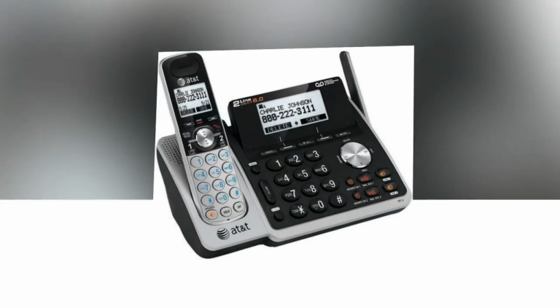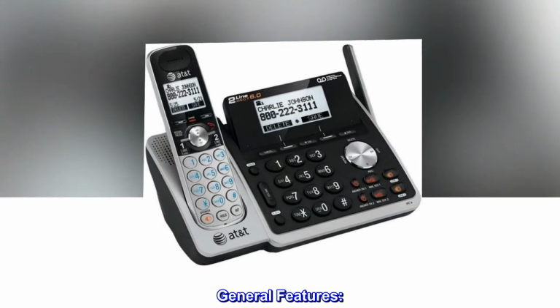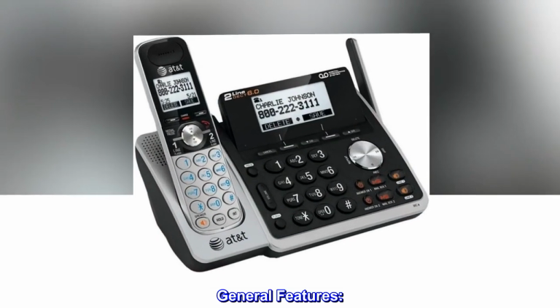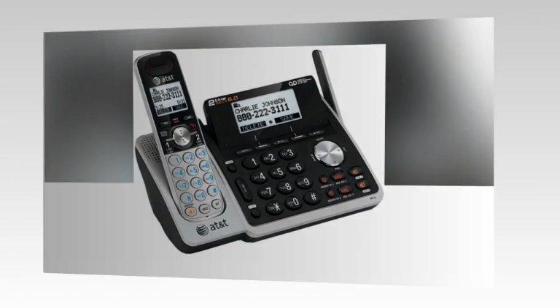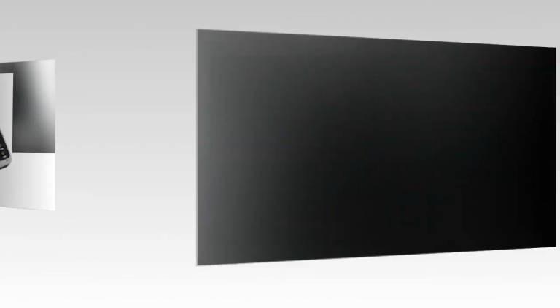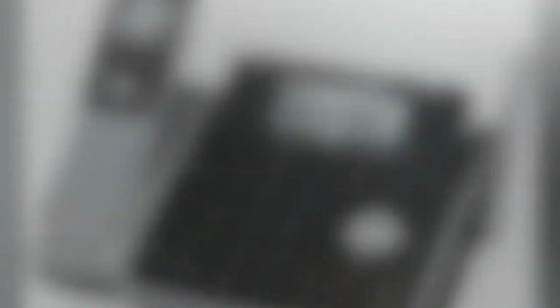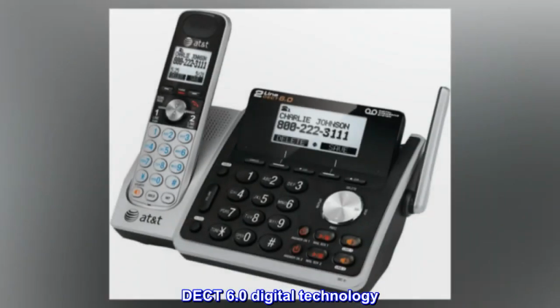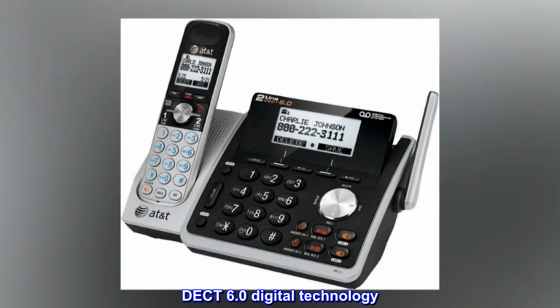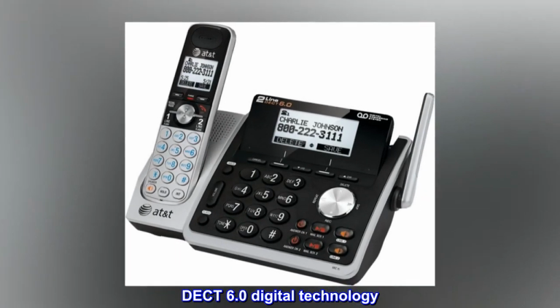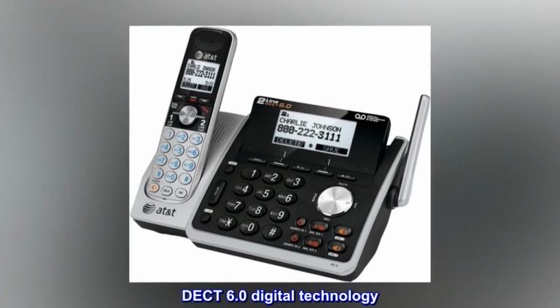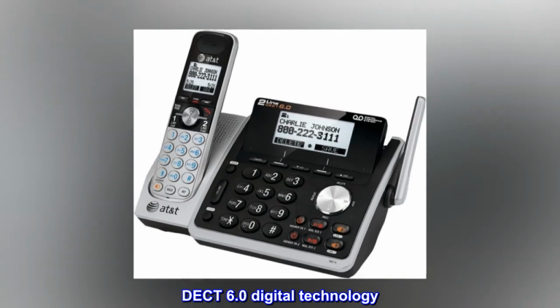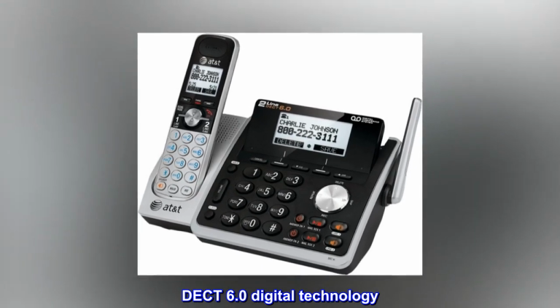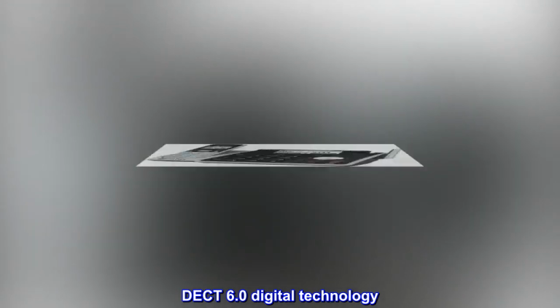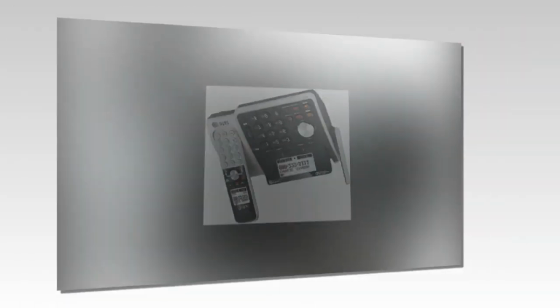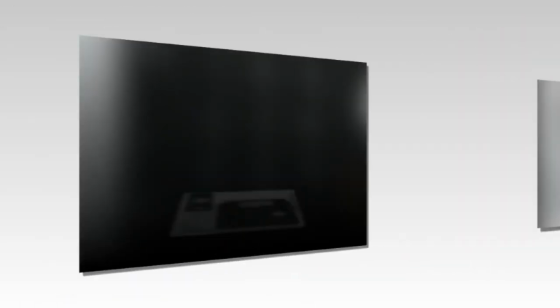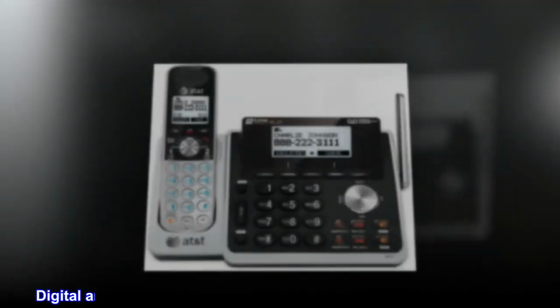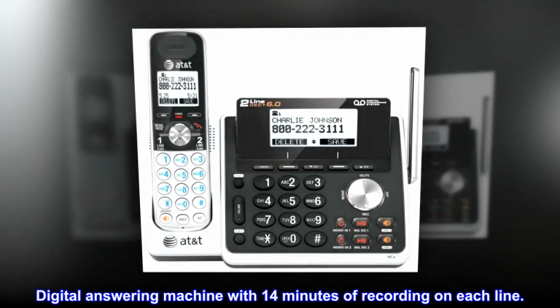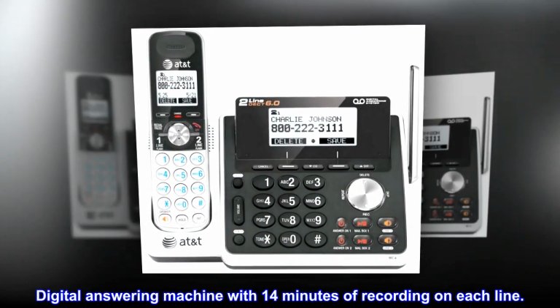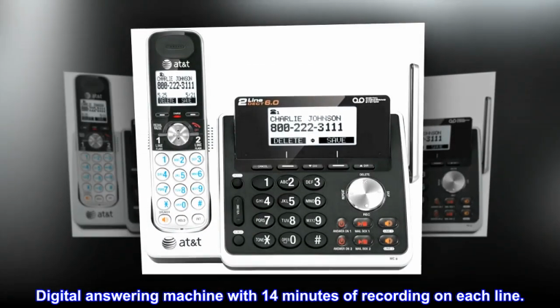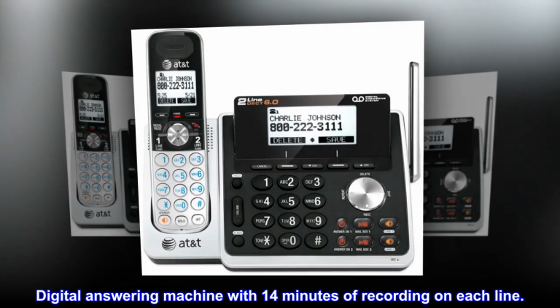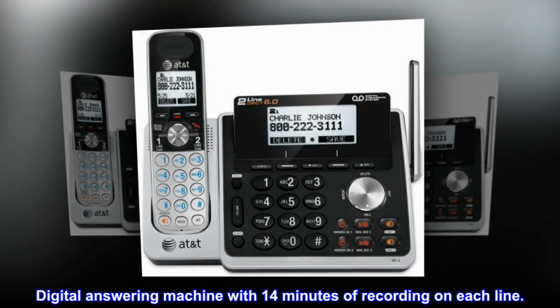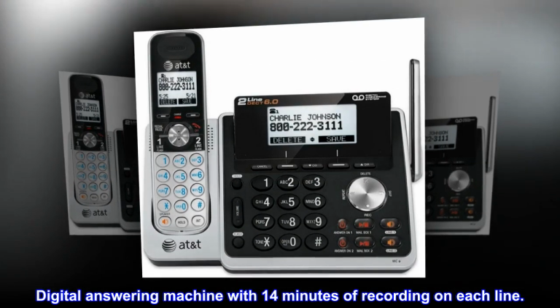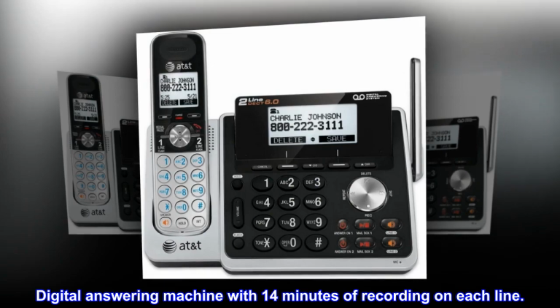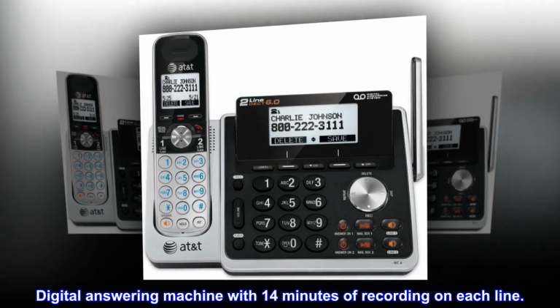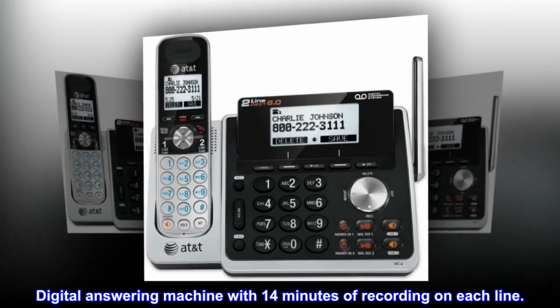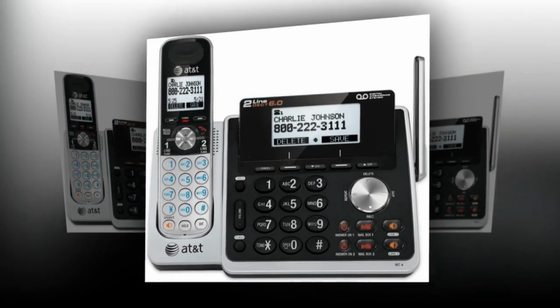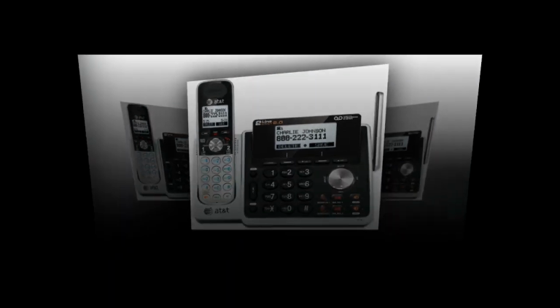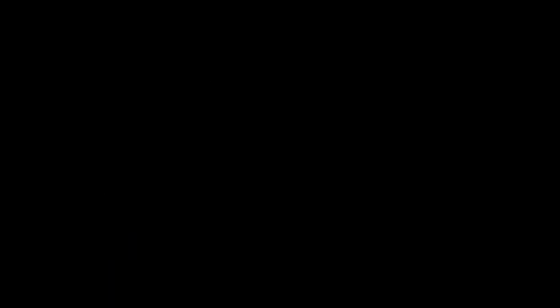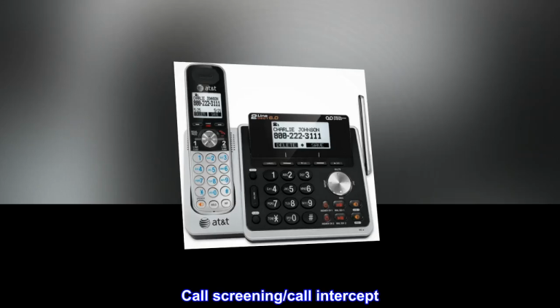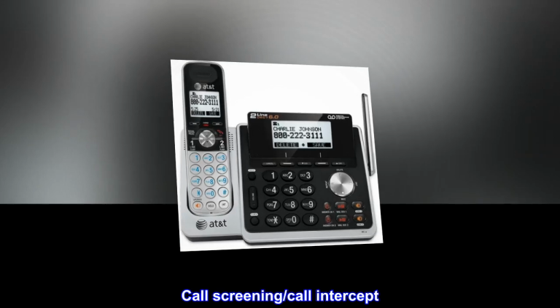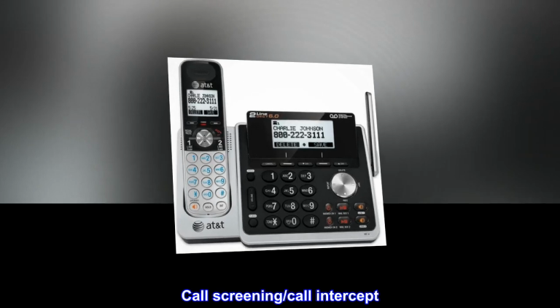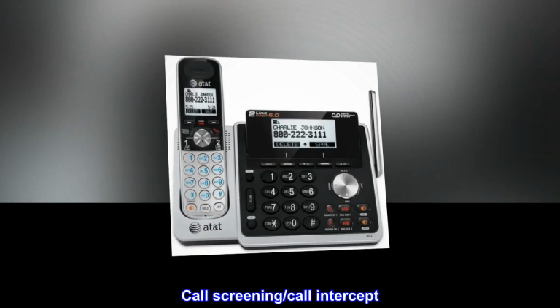General features: DECT 6.0 digital technology. Digital answering machine with 14 minutes of recording on each line. Call screening and call intercept.